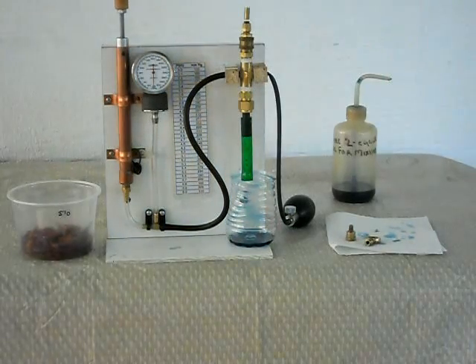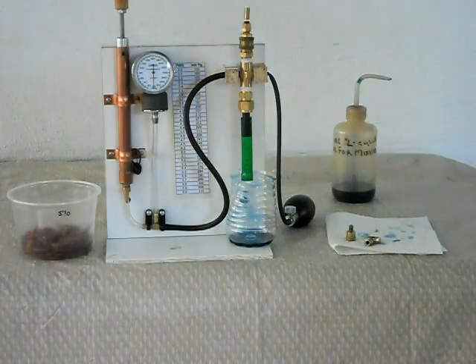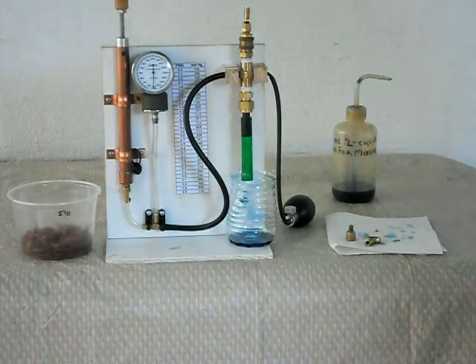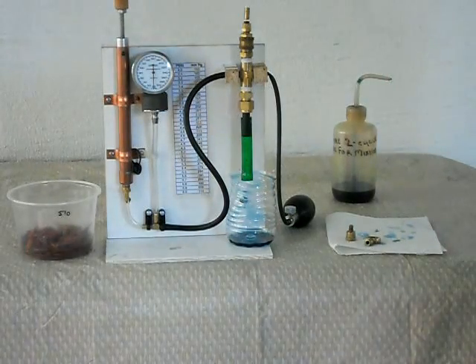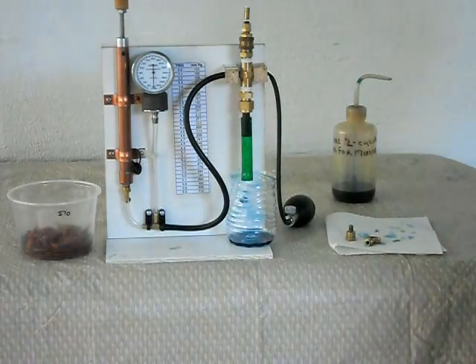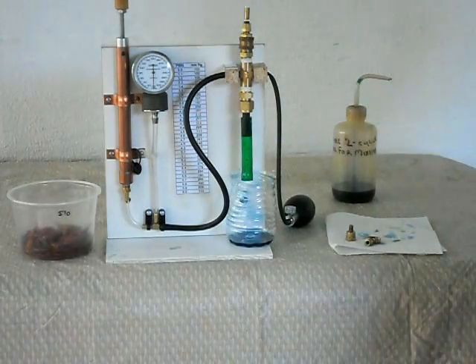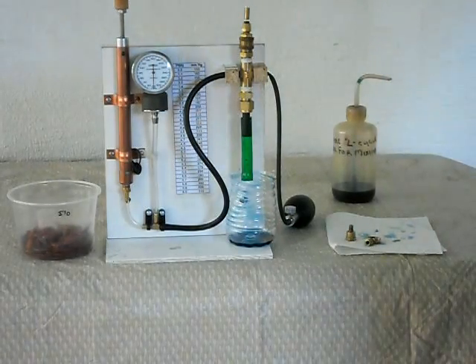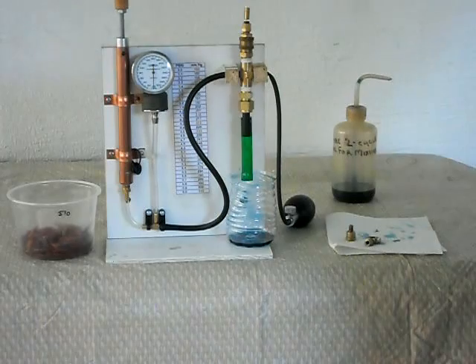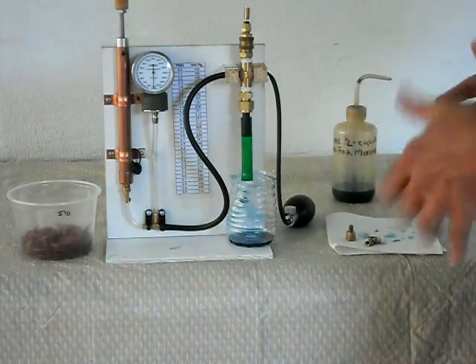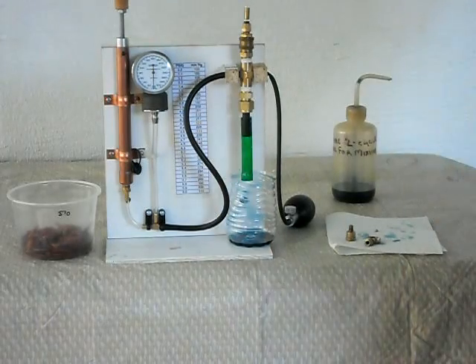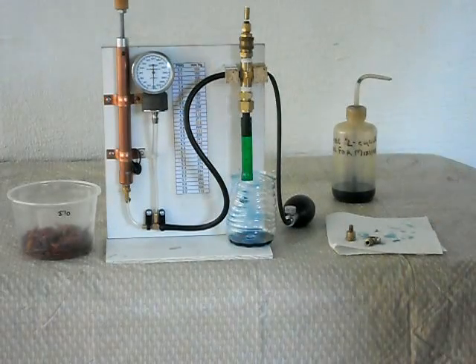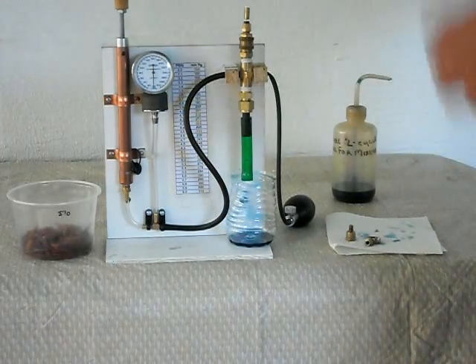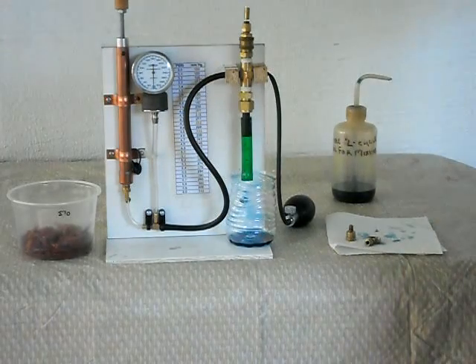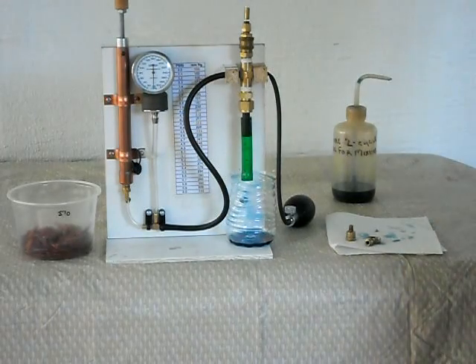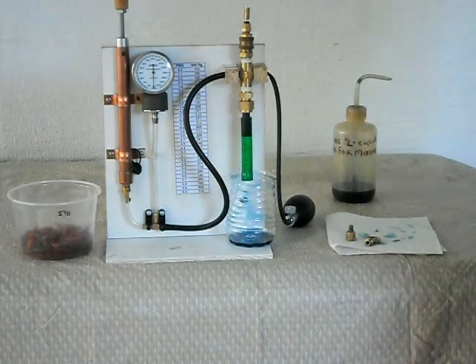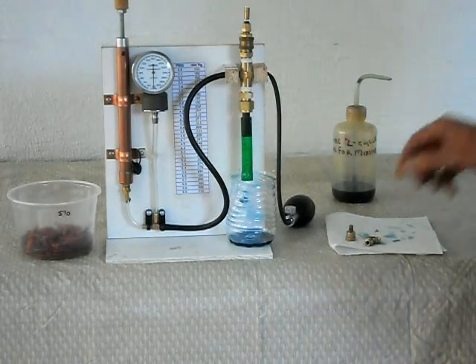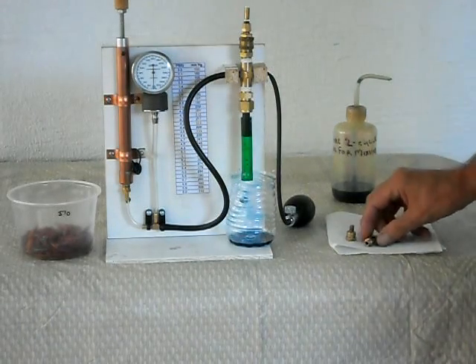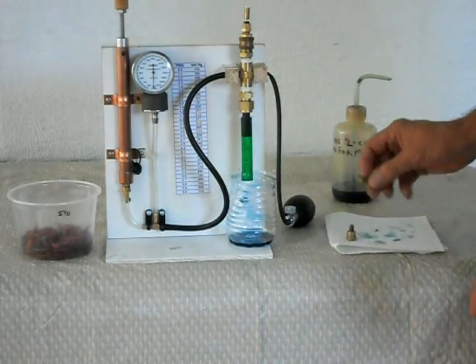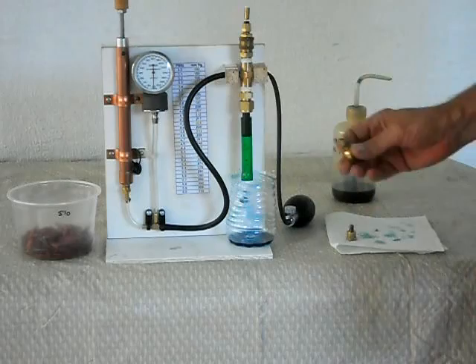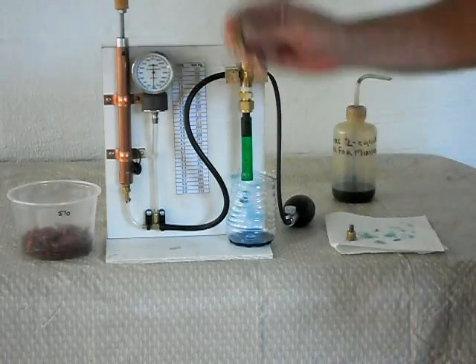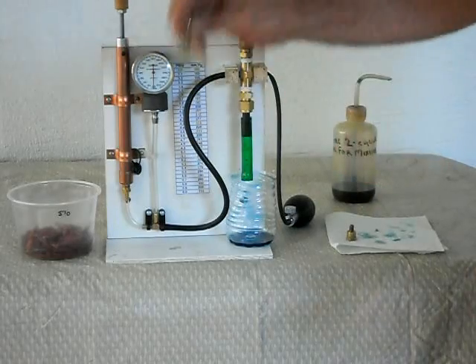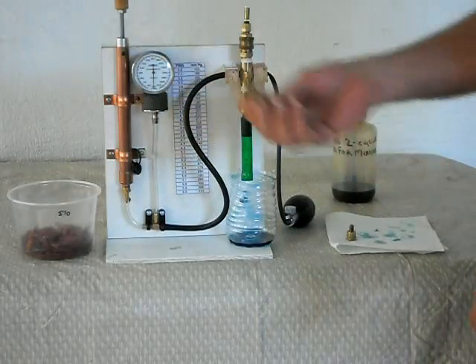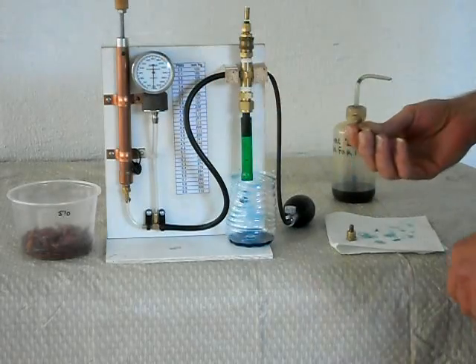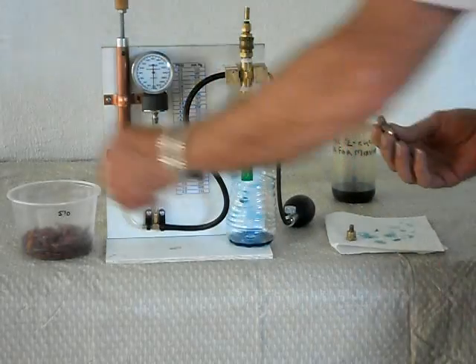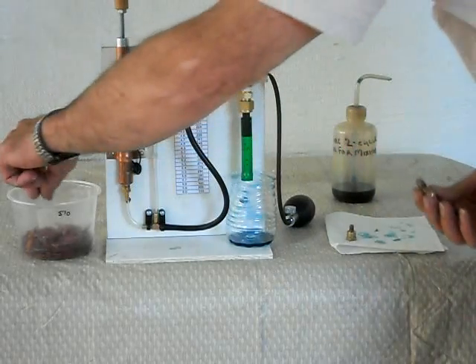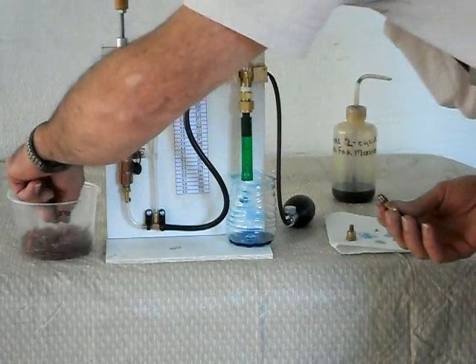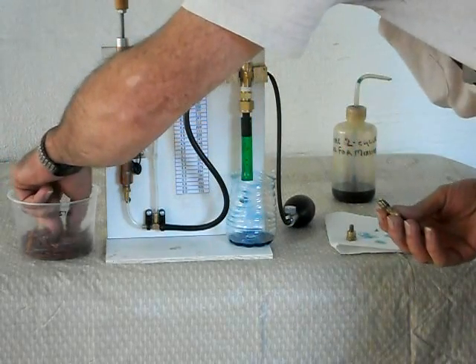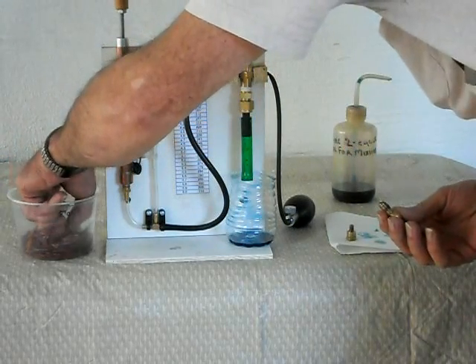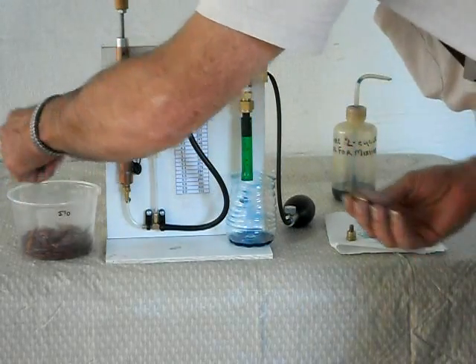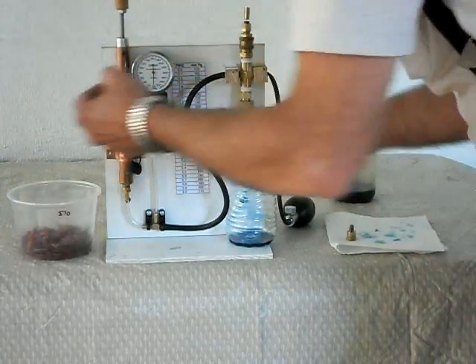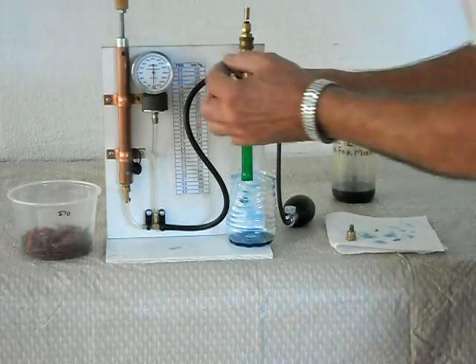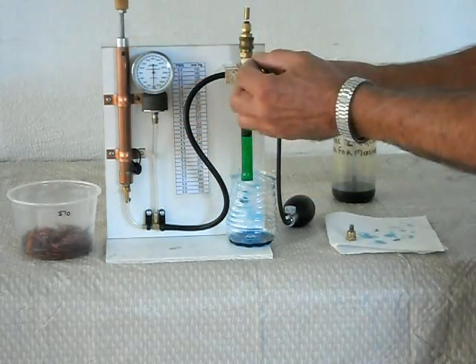Hey, Darth here. Just thought I'd demonstrate how I check these springs. So here I have a check valve and a spring in it. Let me just come over here and get one of these springs out of this bucket.